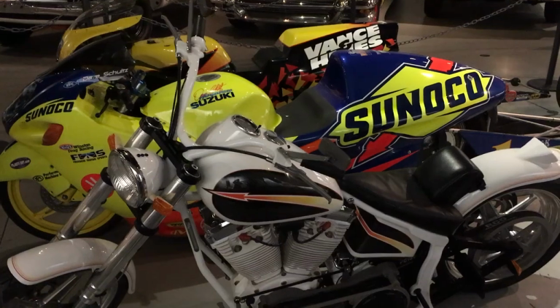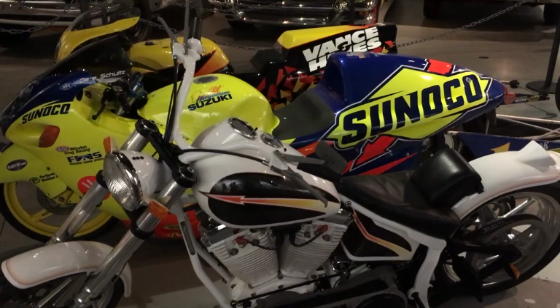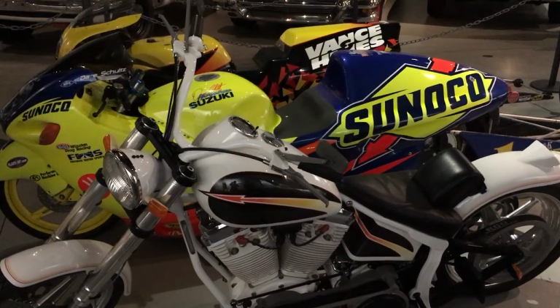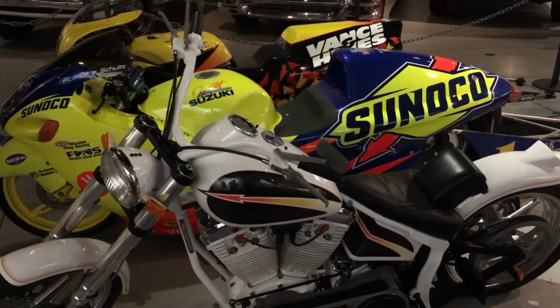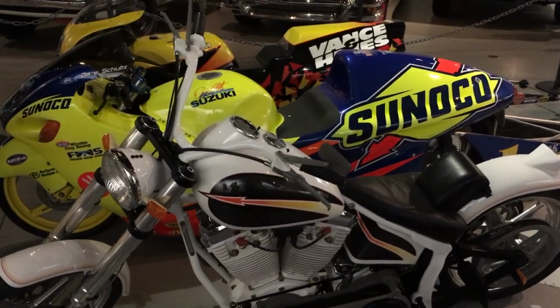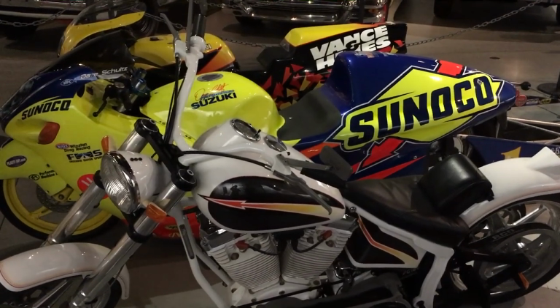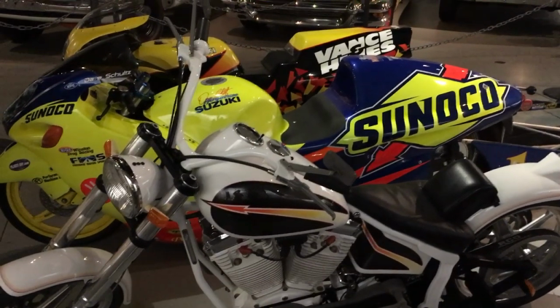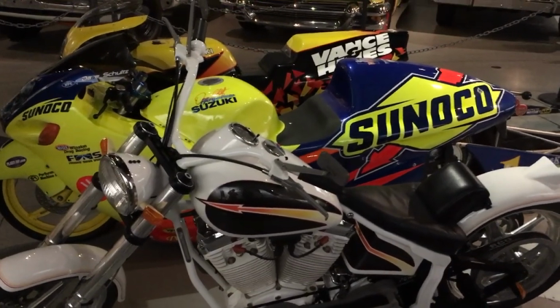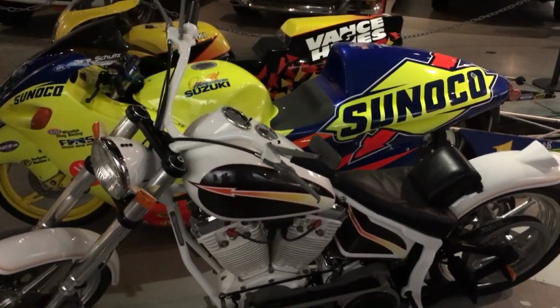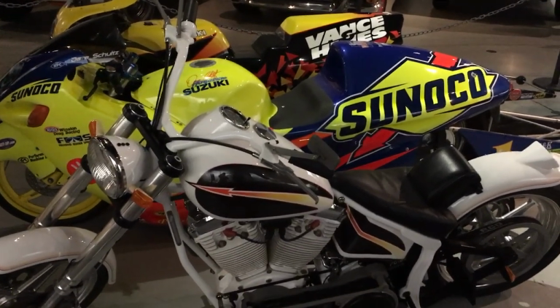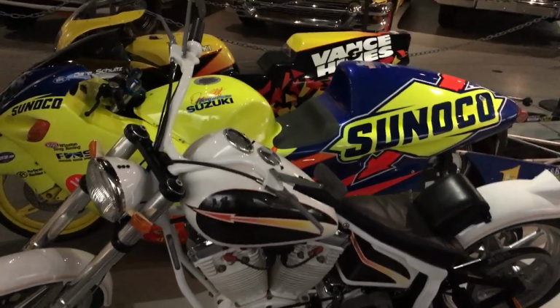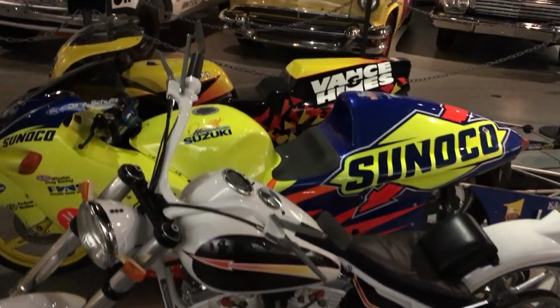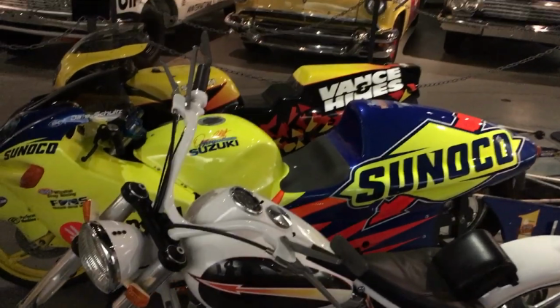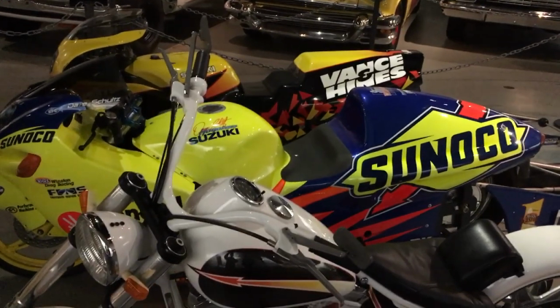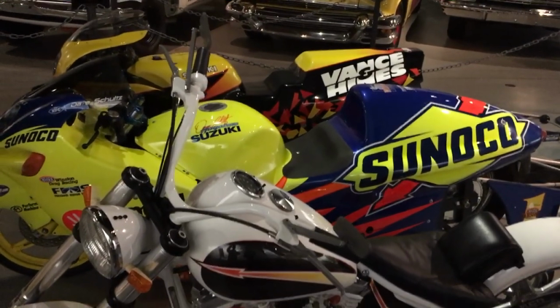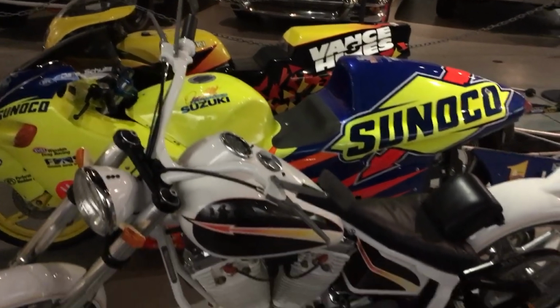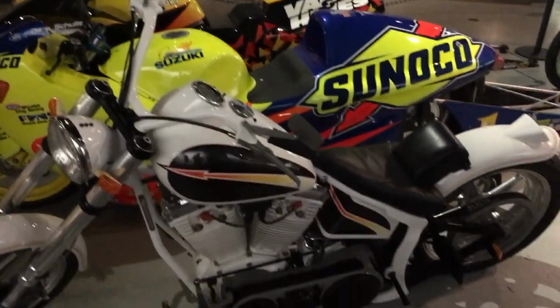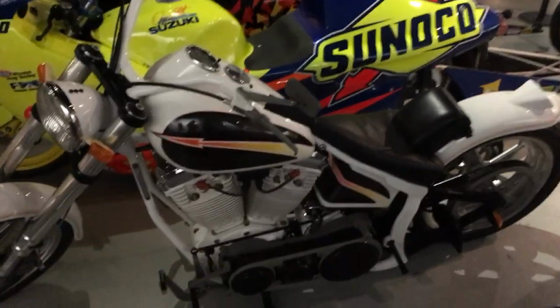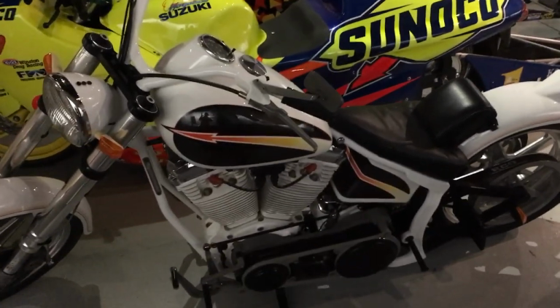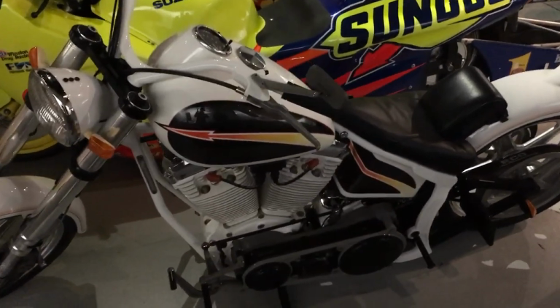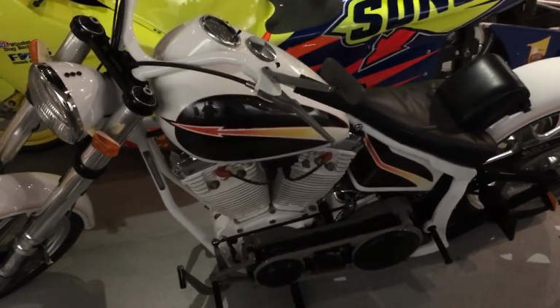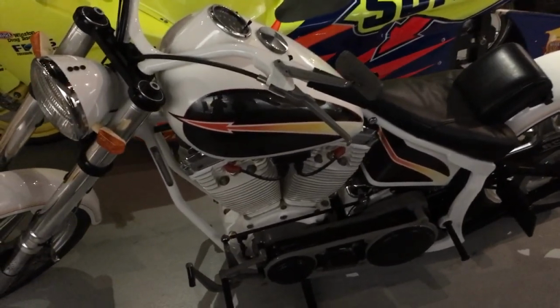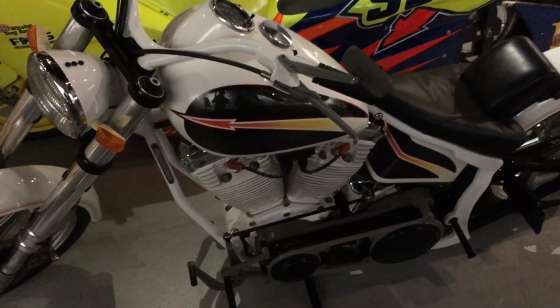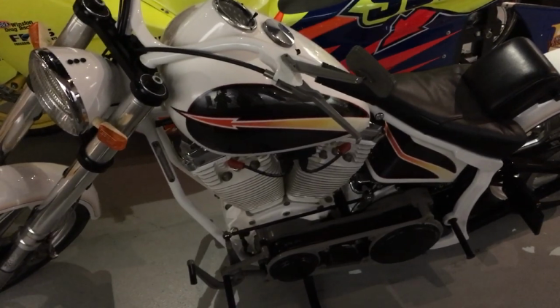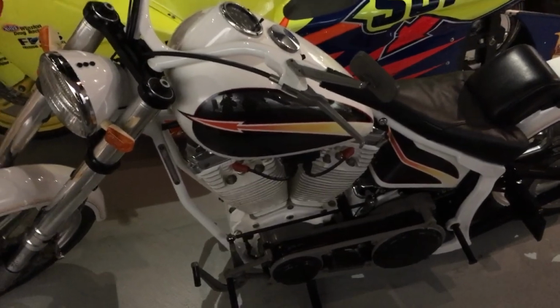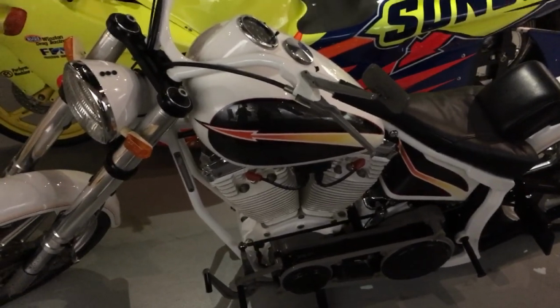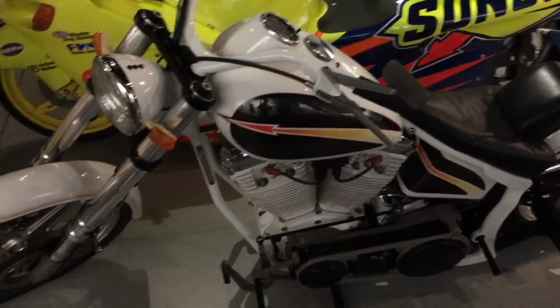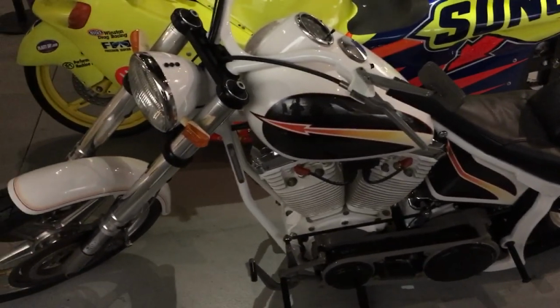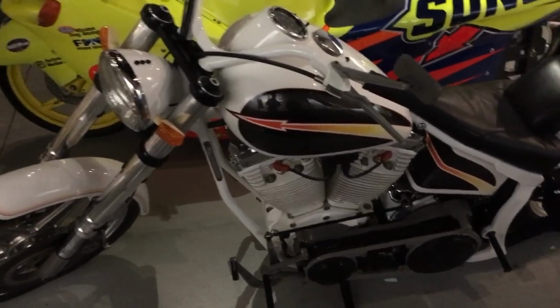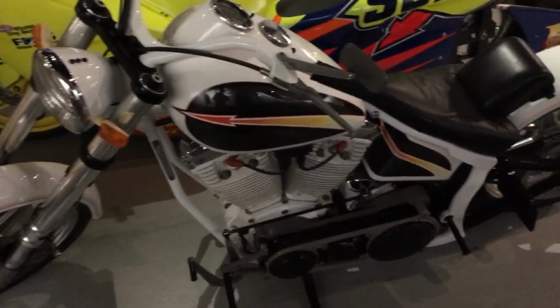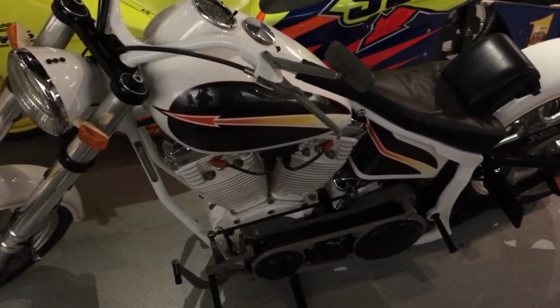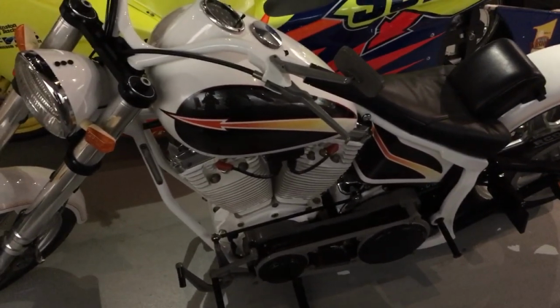Continuing on here at the NHRA Motorsports Museum in Pomona, California, paying homage to some legends — you can see Matt Heinz and Dave Schultz's motorcycle right there. Here's one we got to shine the spotlight on. Many of you know about this bike; if you don't, you're going to find out right now.